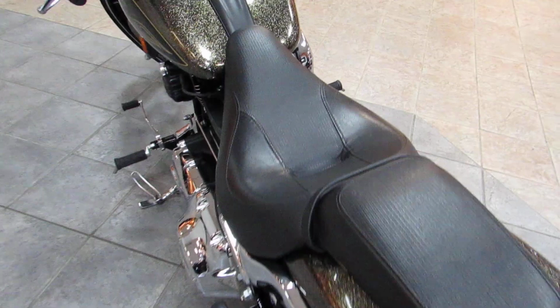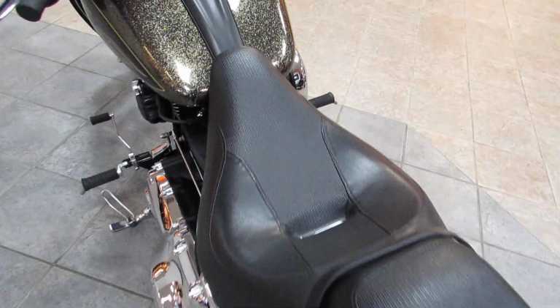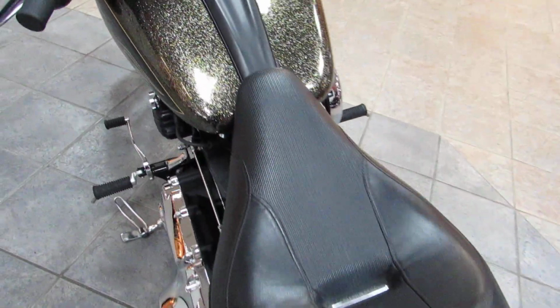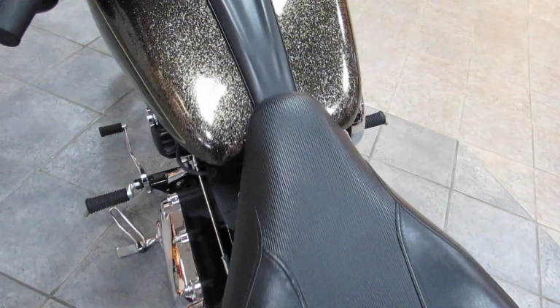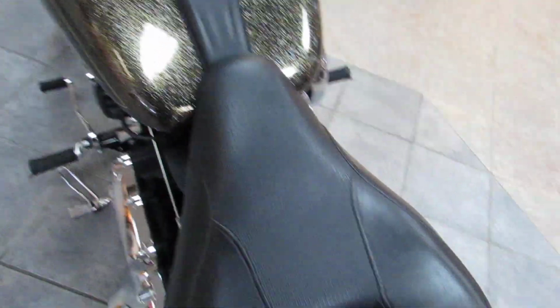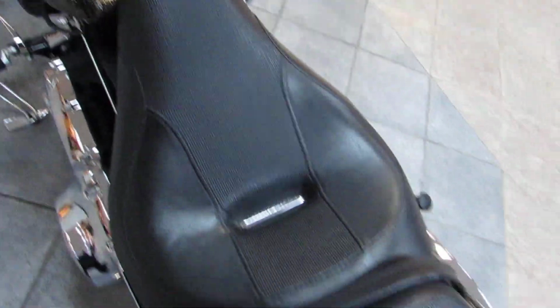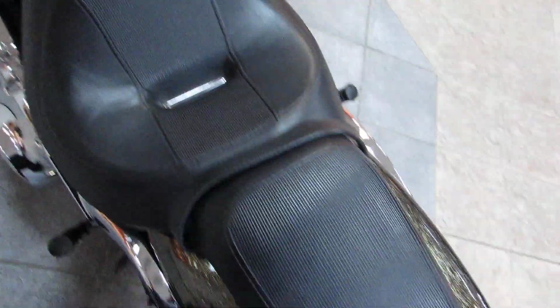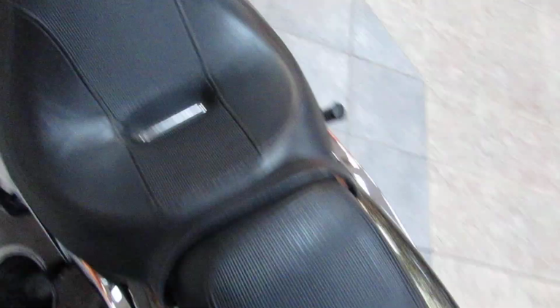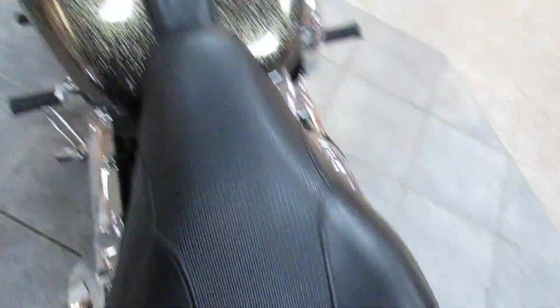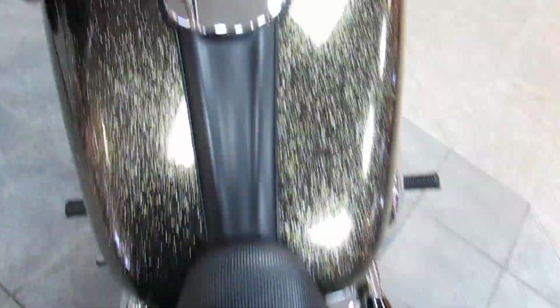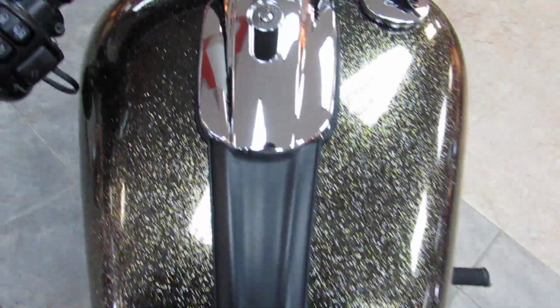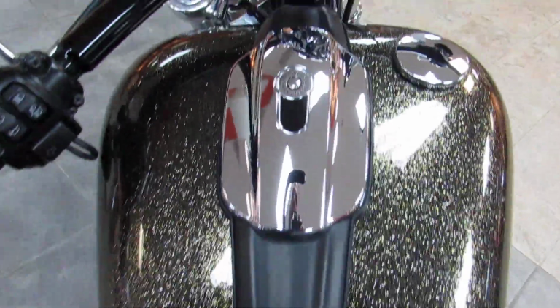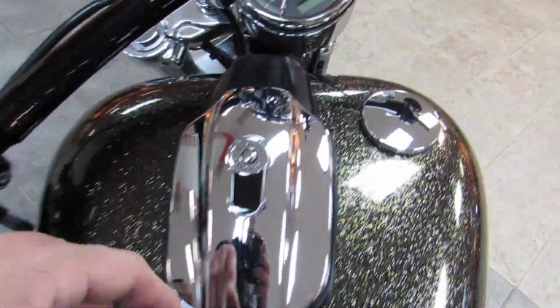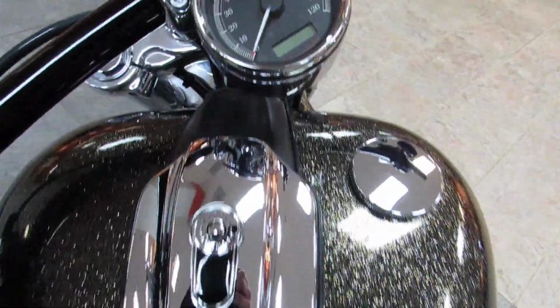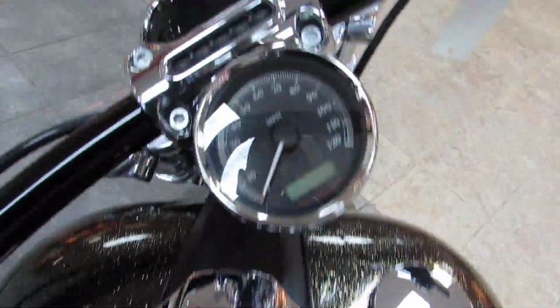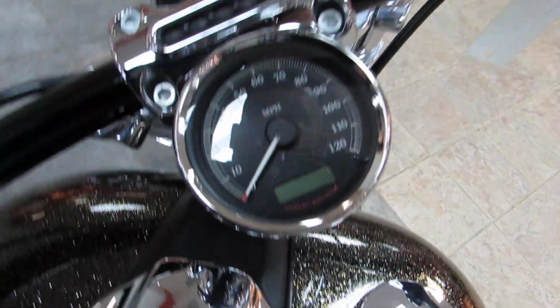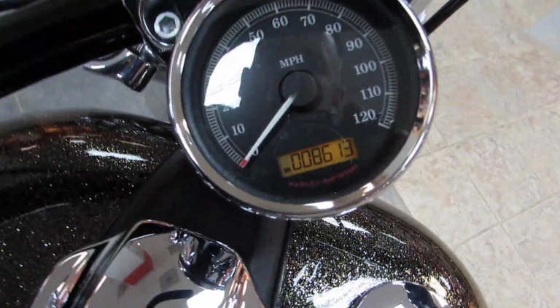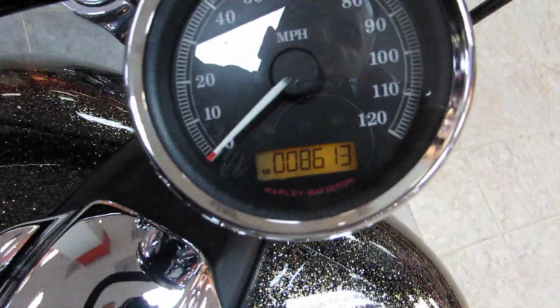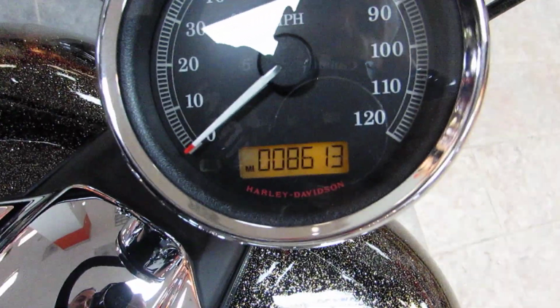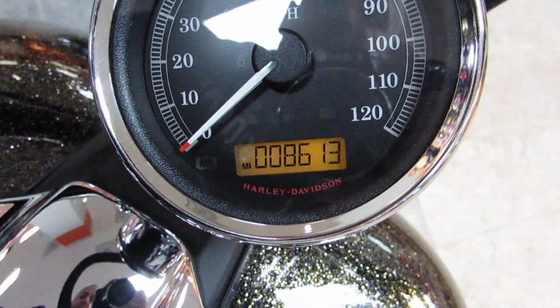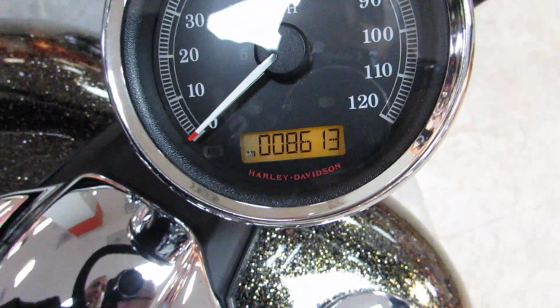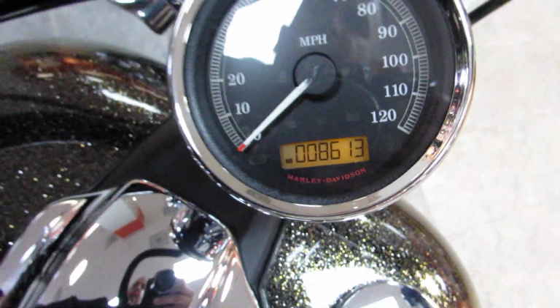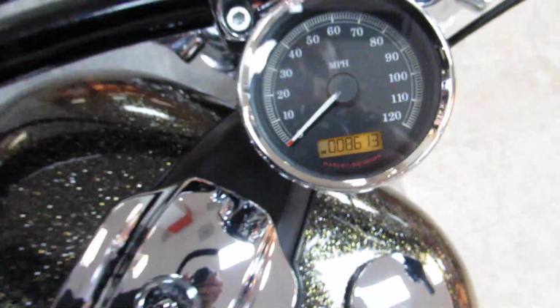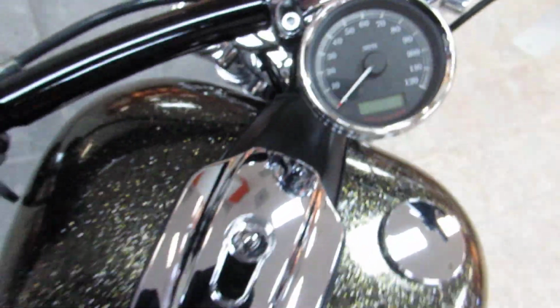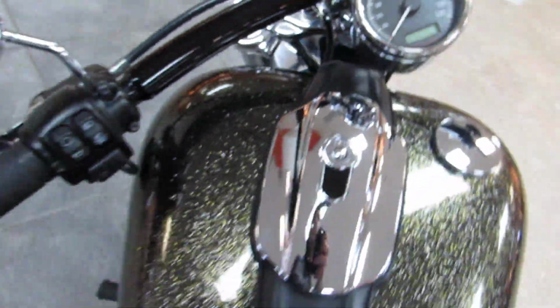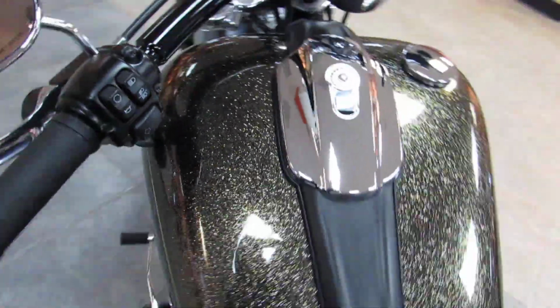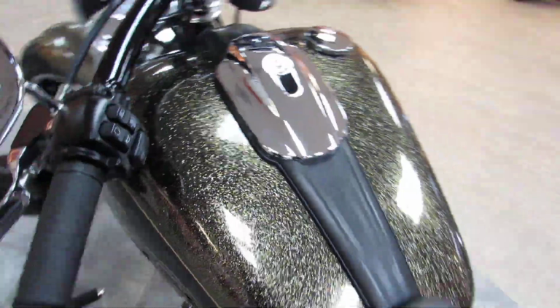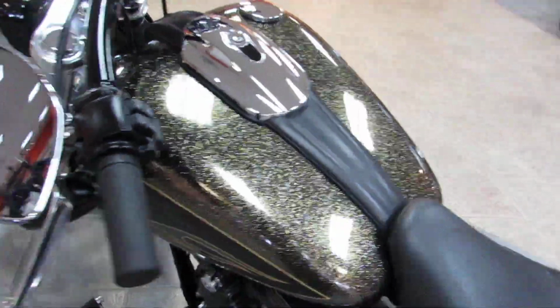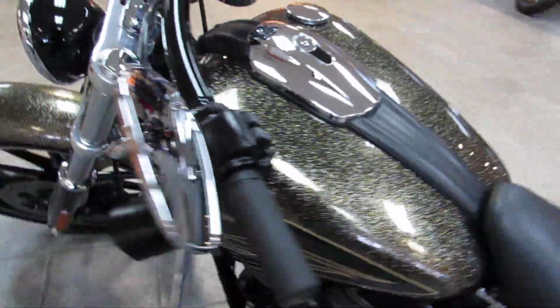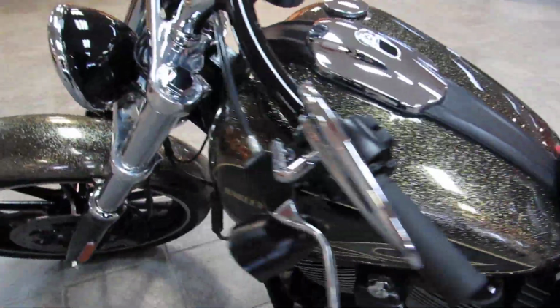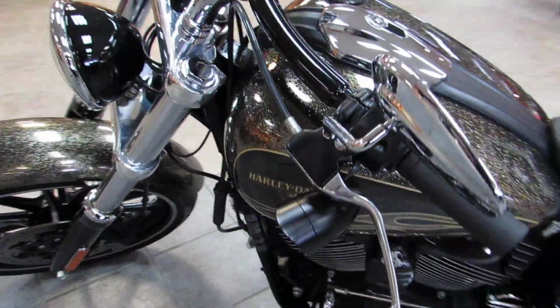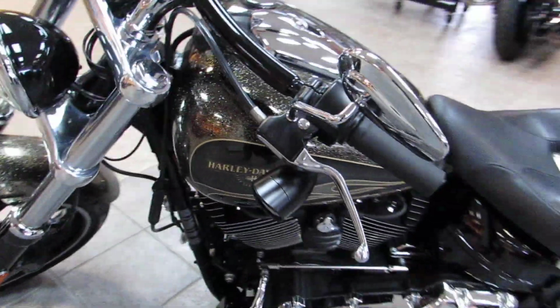Here's a nice look at the saddle and the dash of the bike. This bike has just over 8,600 miles on it — super clean, pretty much a flawless motorcycle.